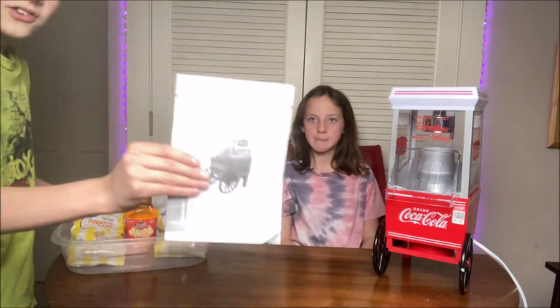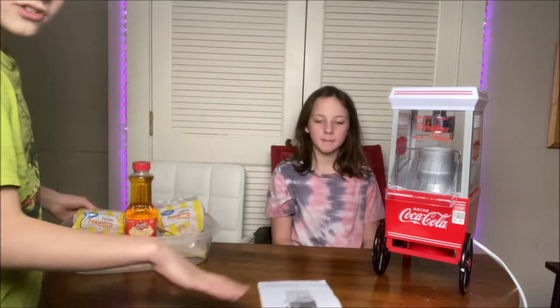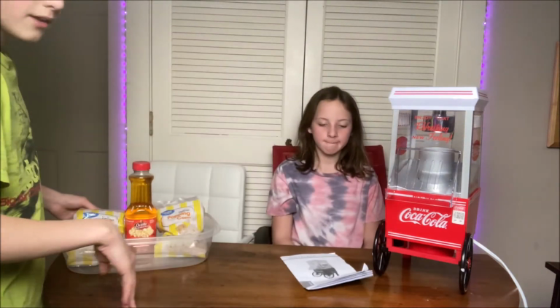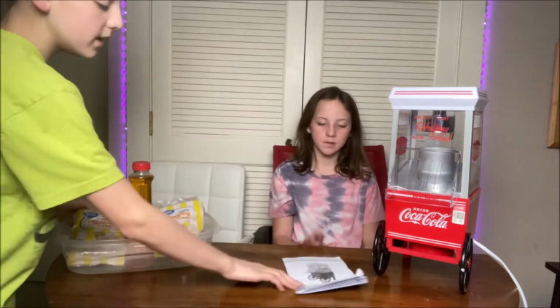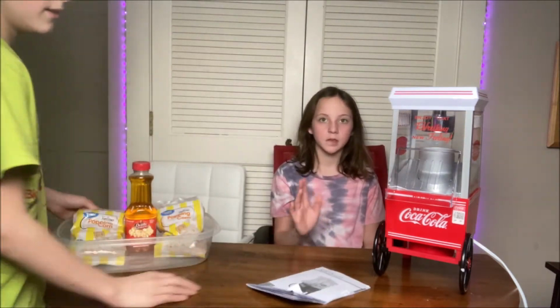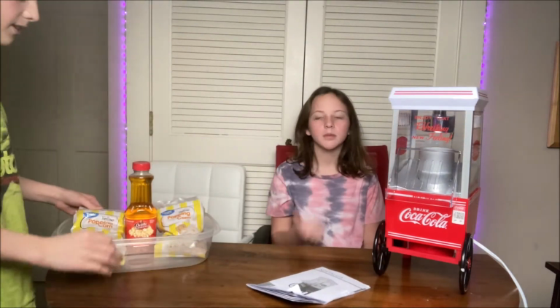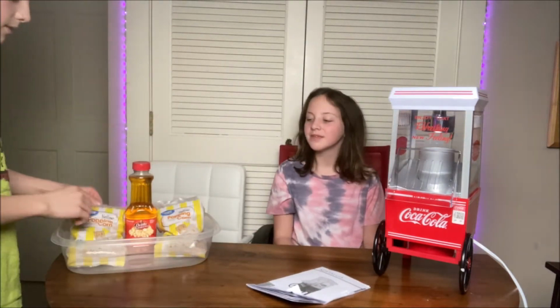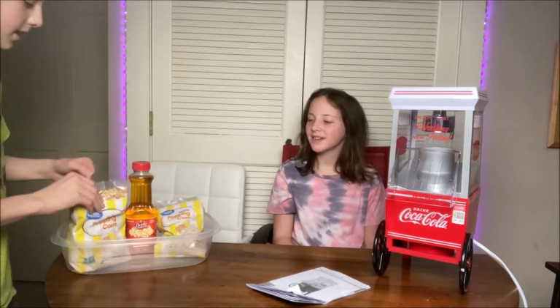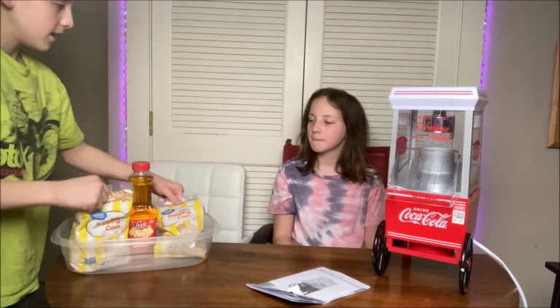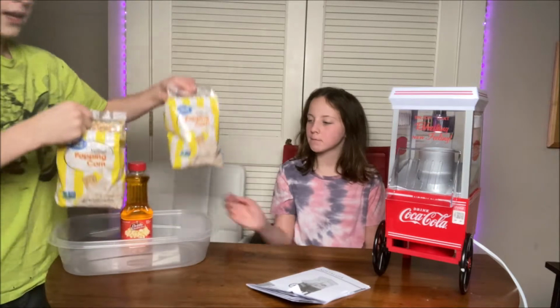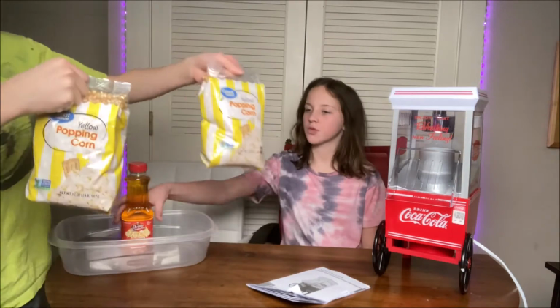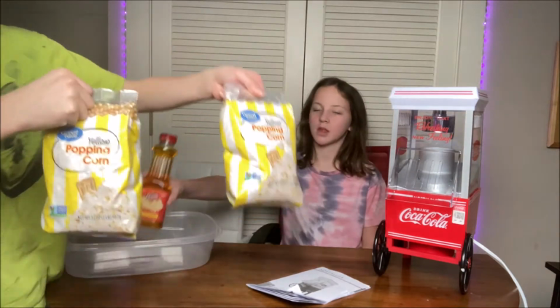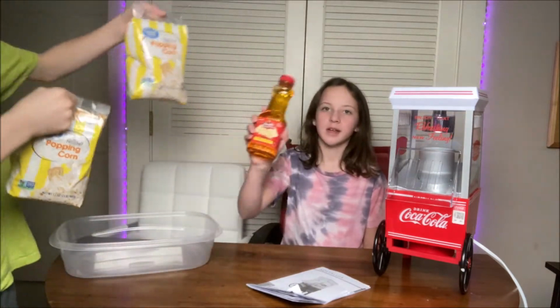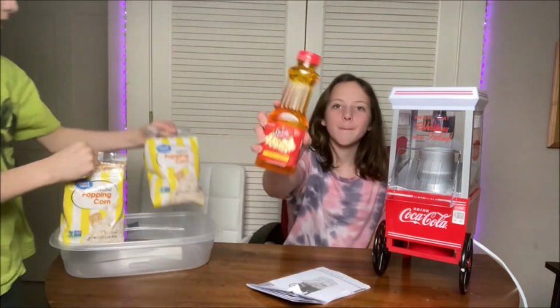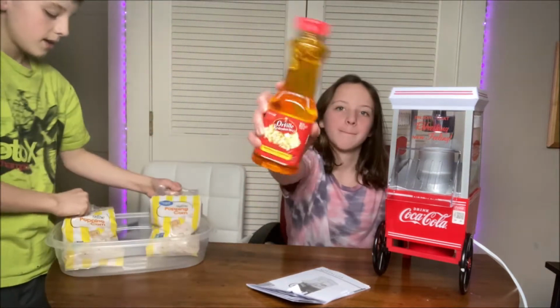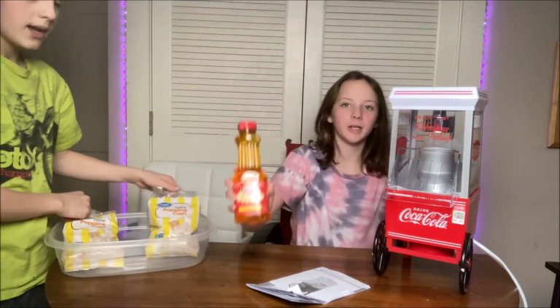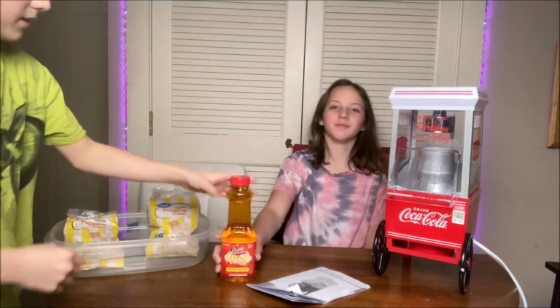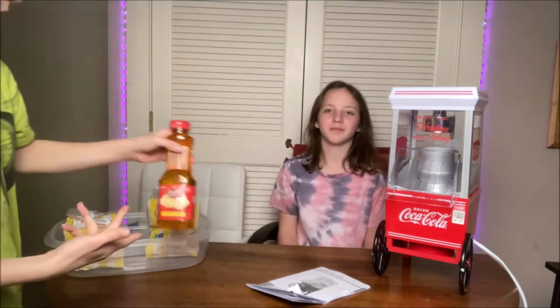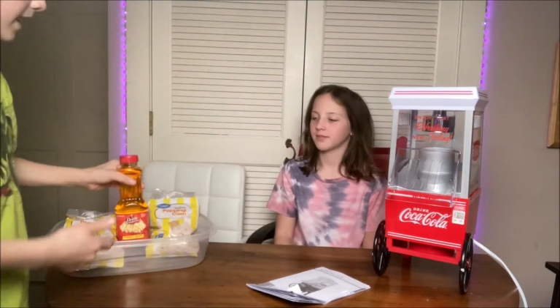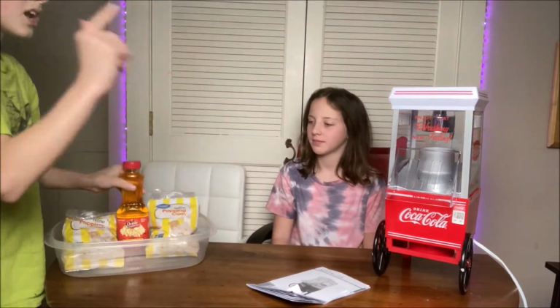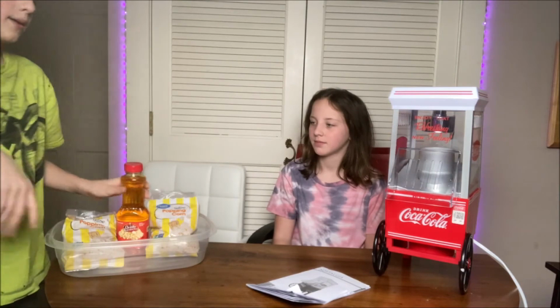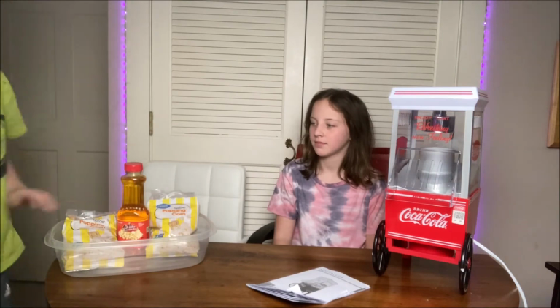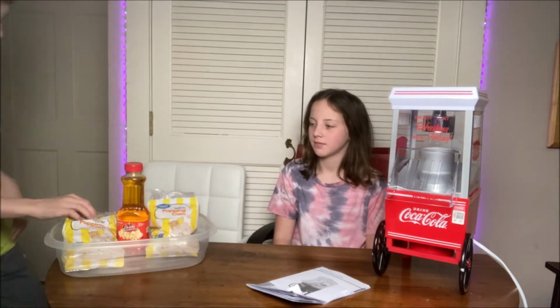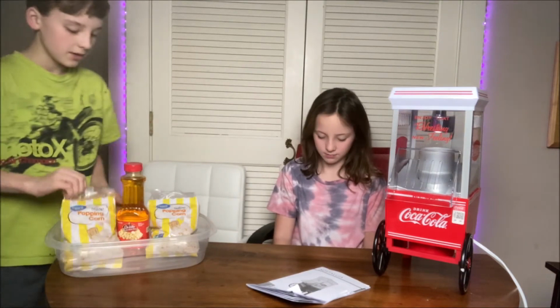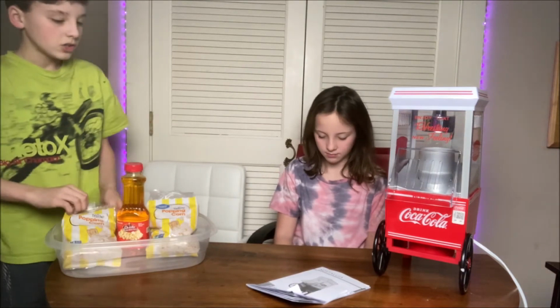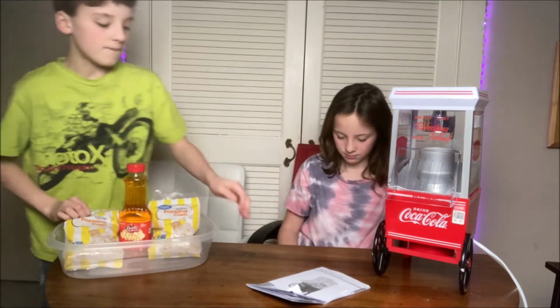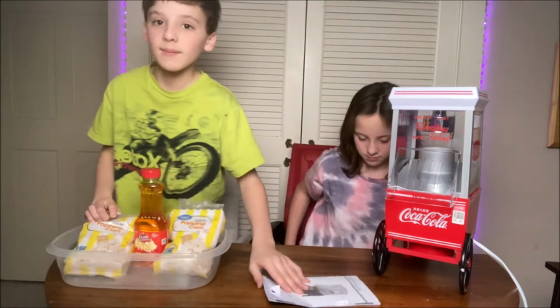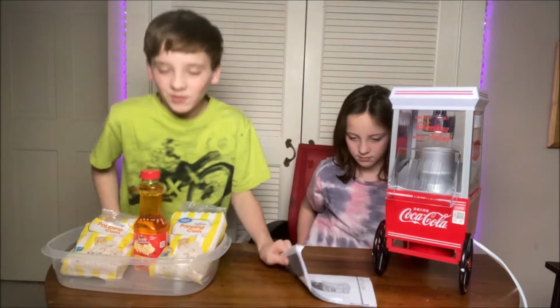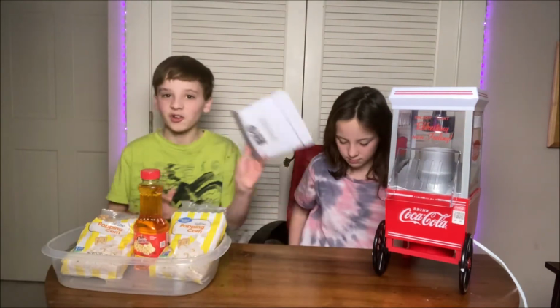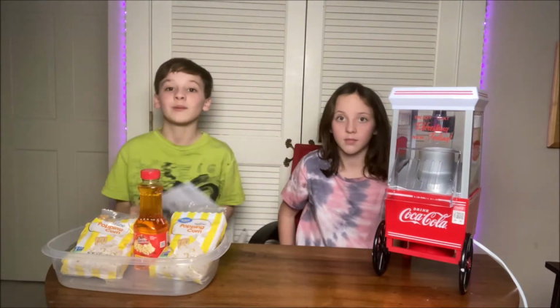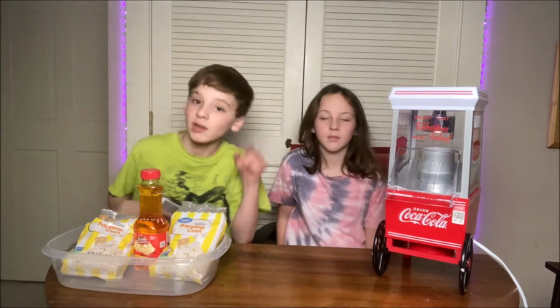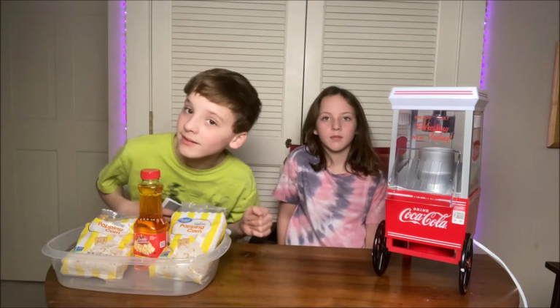We have the instructions because we definitely need those. The yellow popping corn and butter — I got these at the store yesterday. It did not come with that, I'm sorry, but it did not. So first up we have to read the instructions so we don't blow up the house.